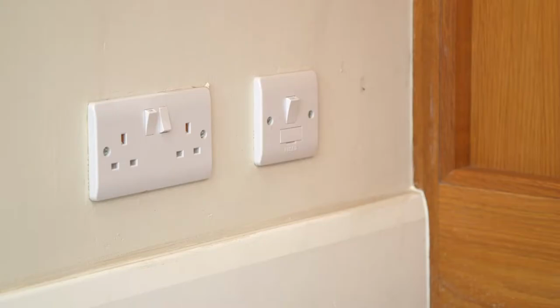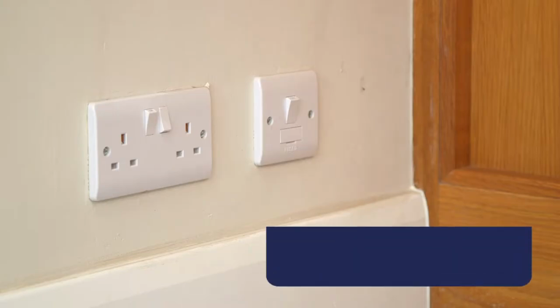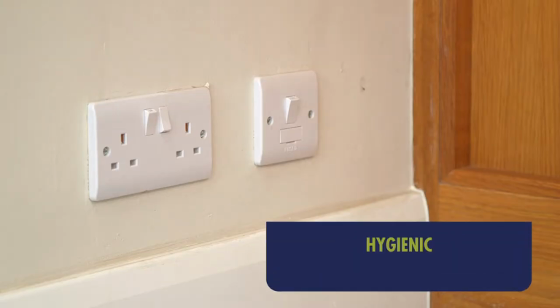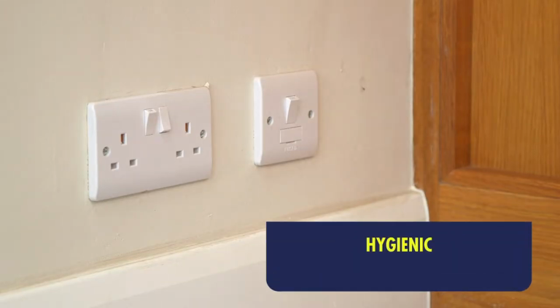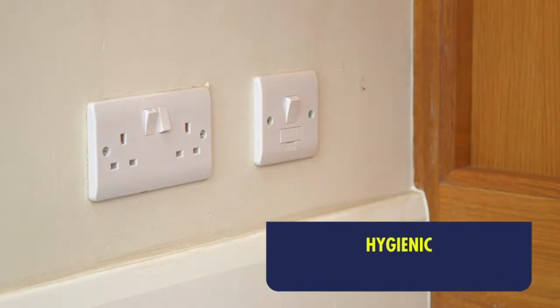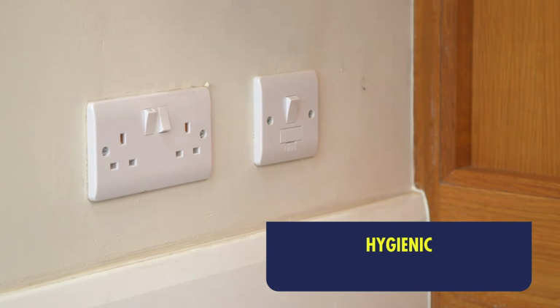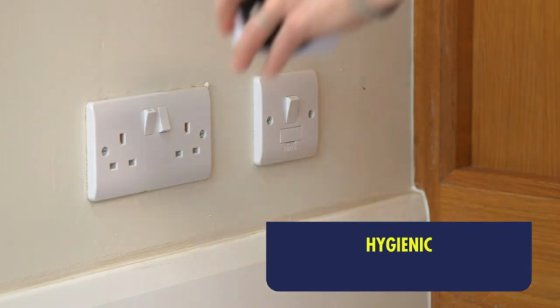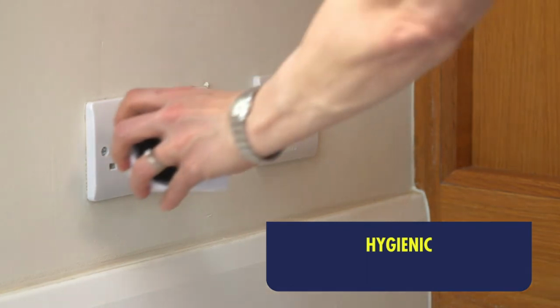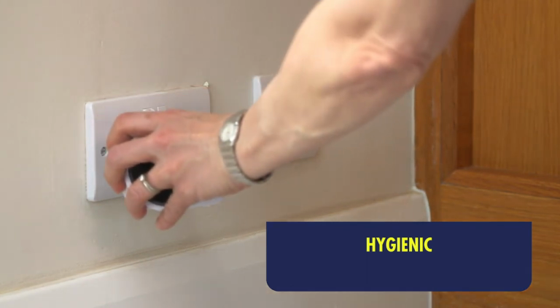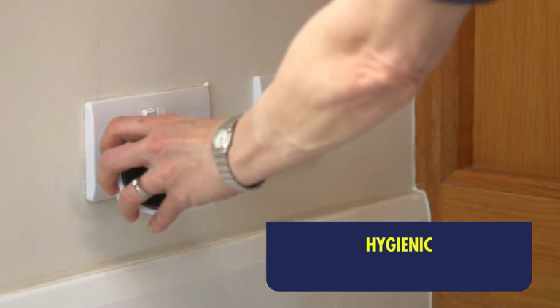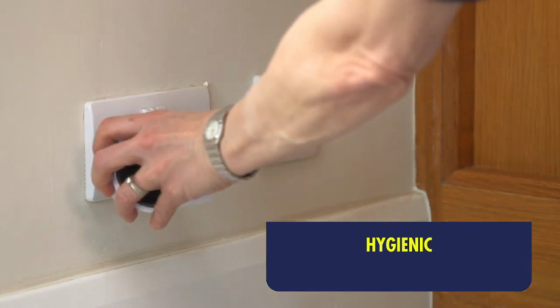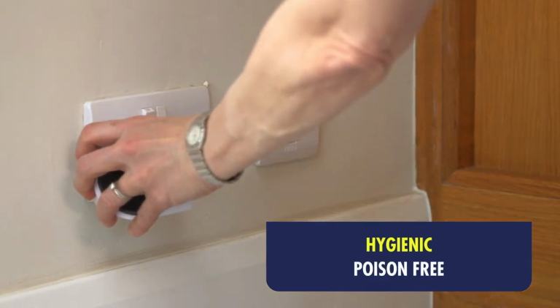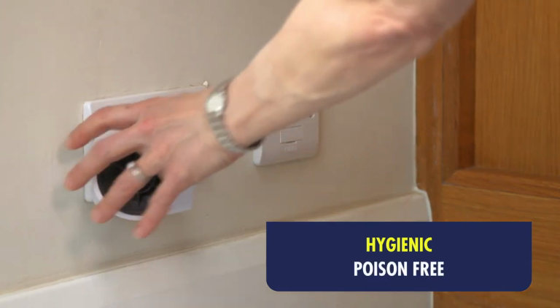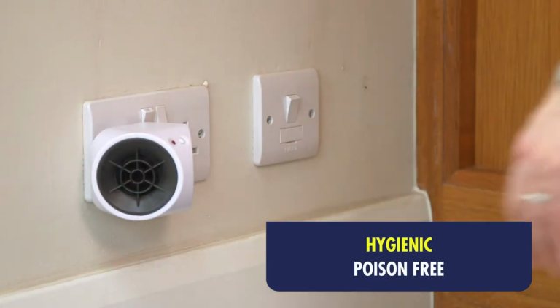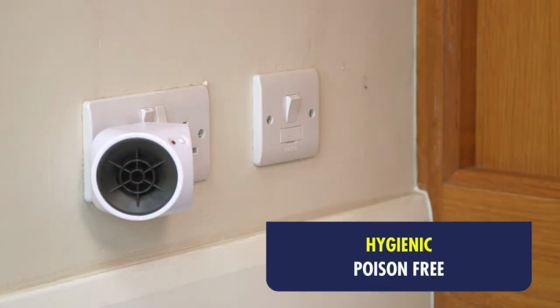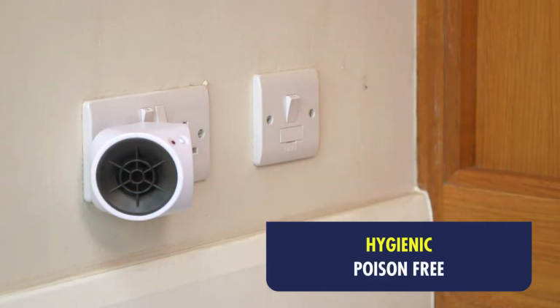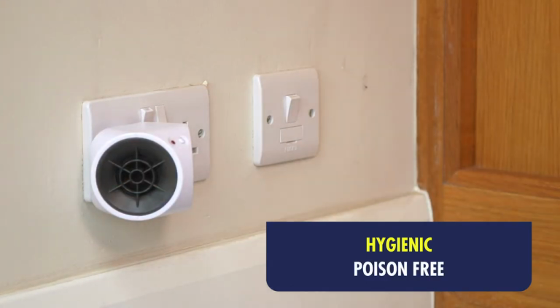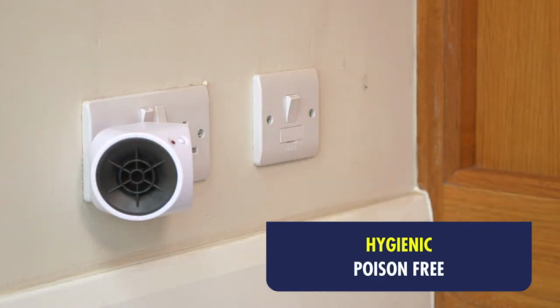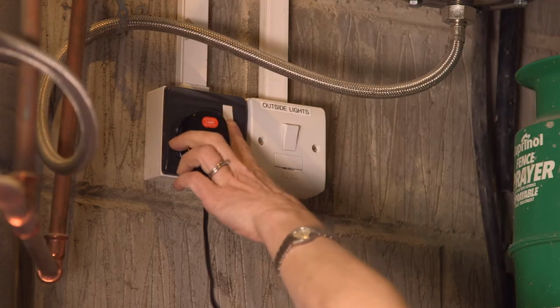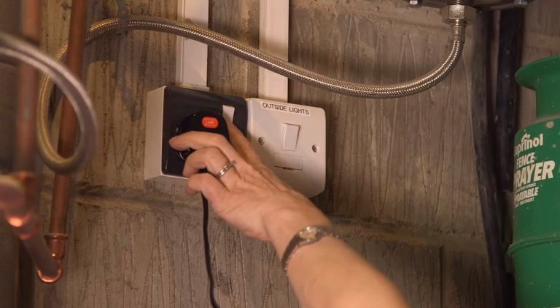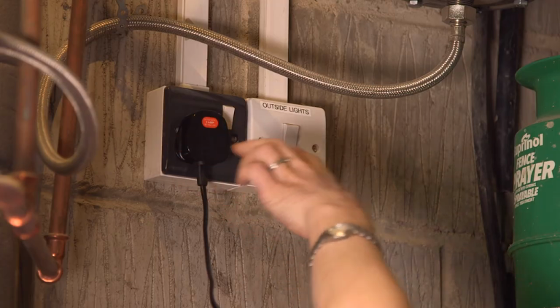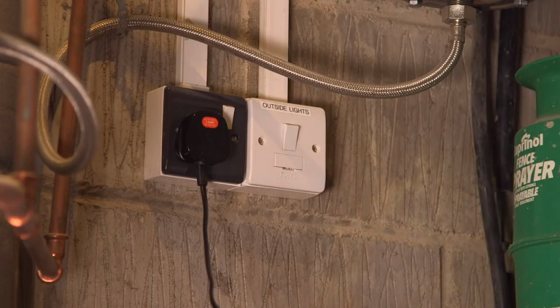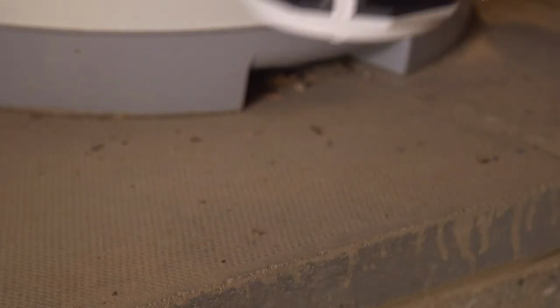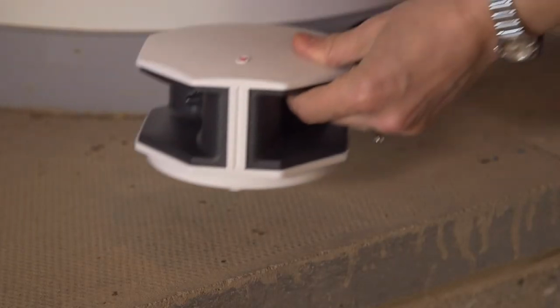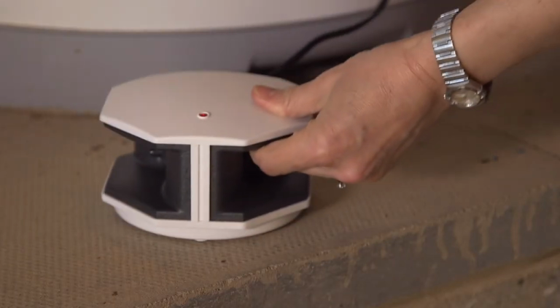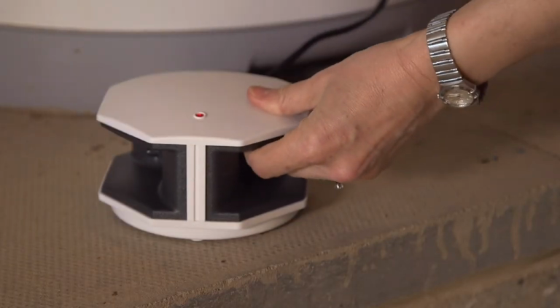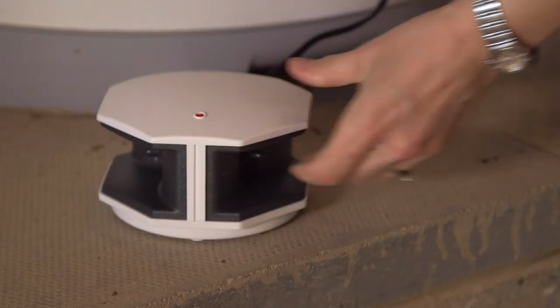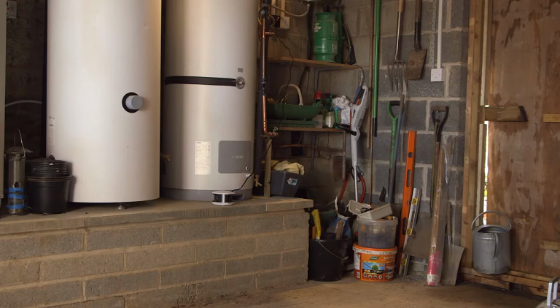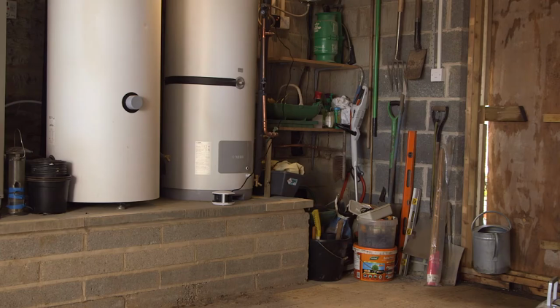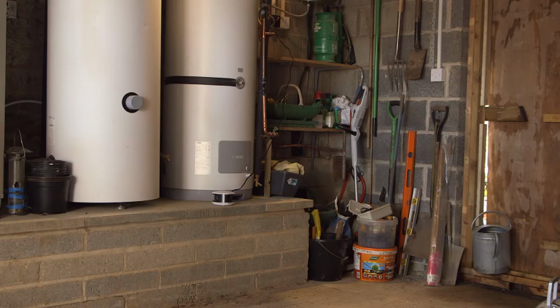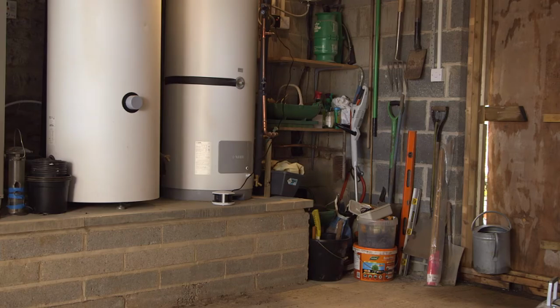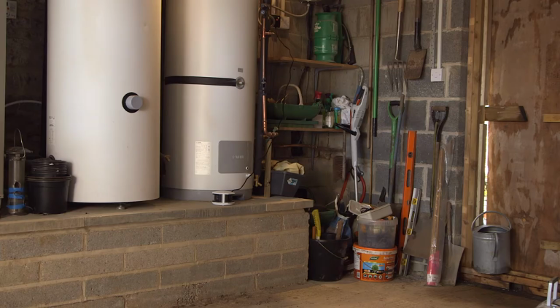I've also got one plugged in the spare bedroom. It doesn't get used very often, and I don't want the mice moving in there either. There's a version with an extended power lead, which is really useful when you don't have a convenient plug socket nearby.